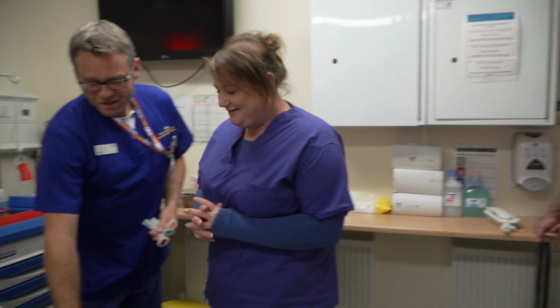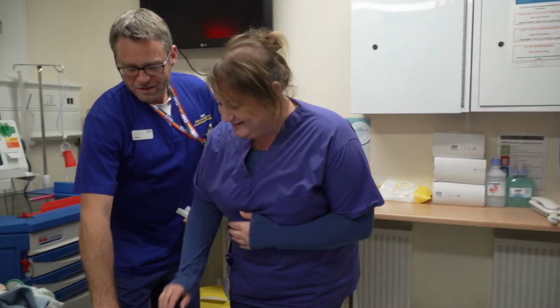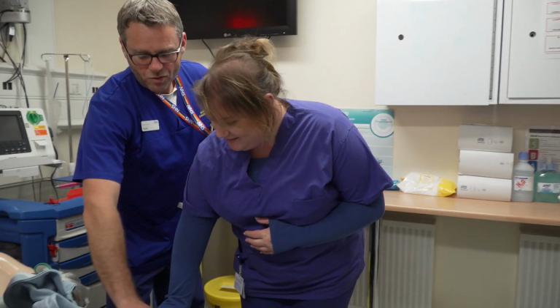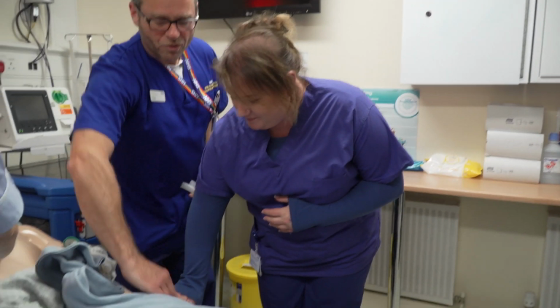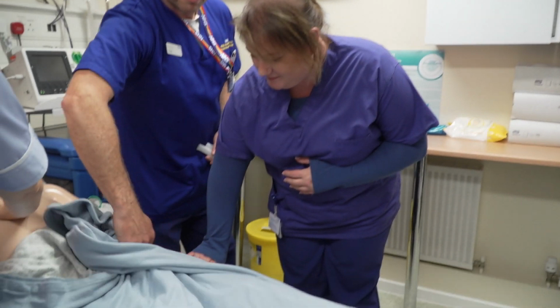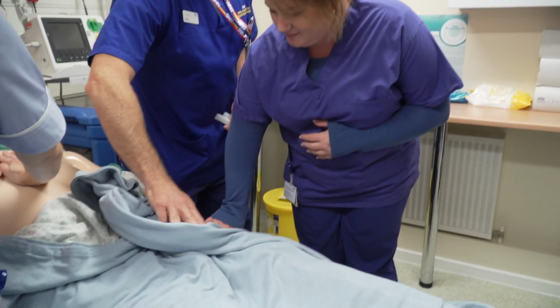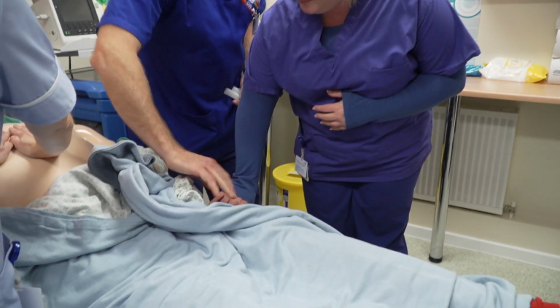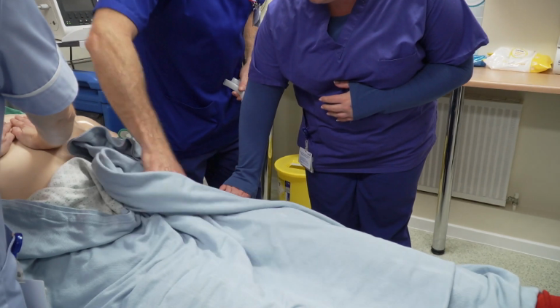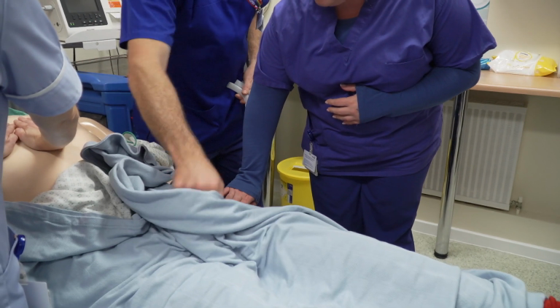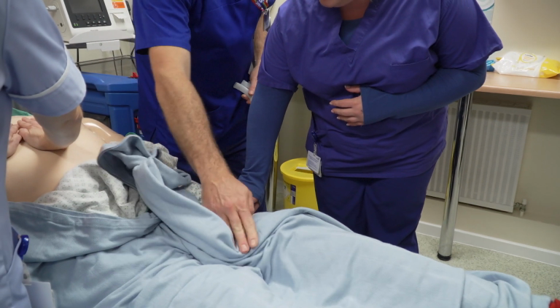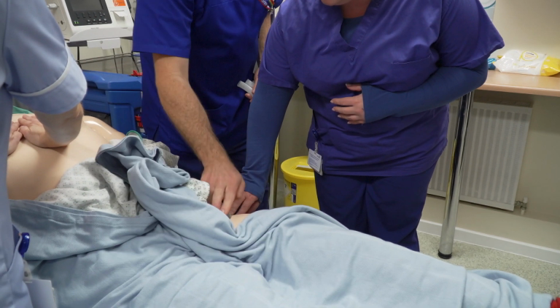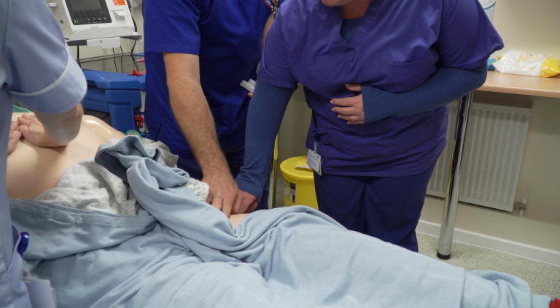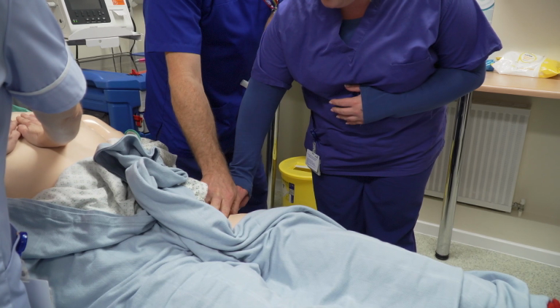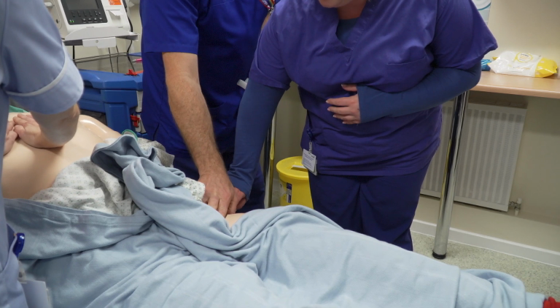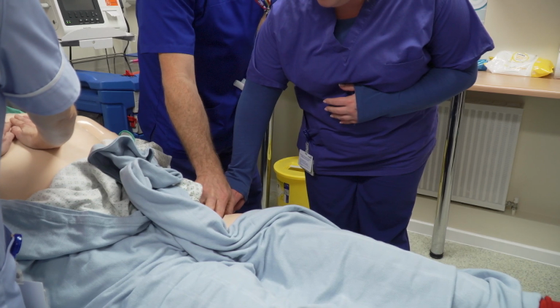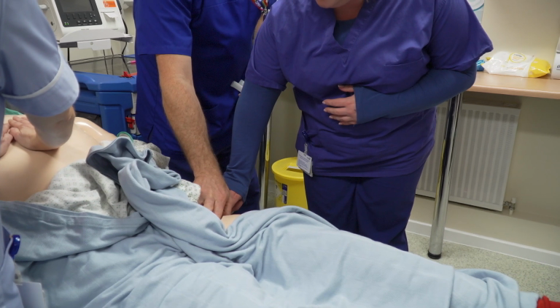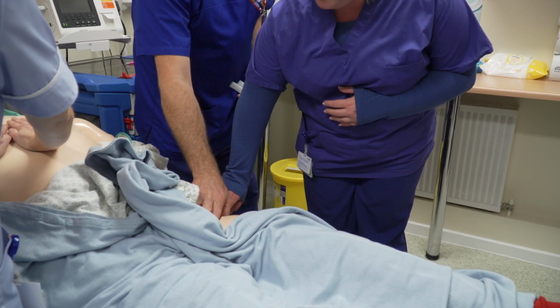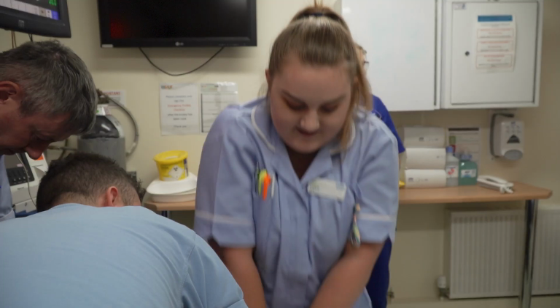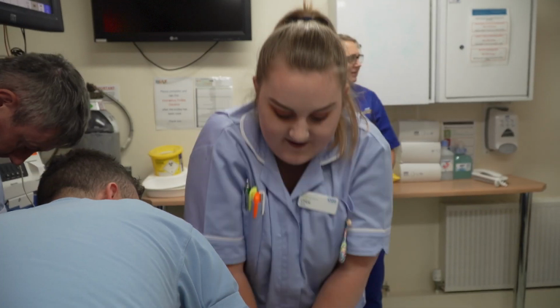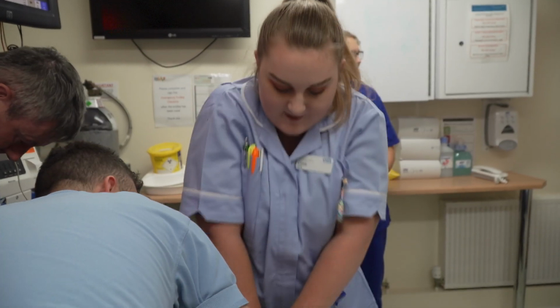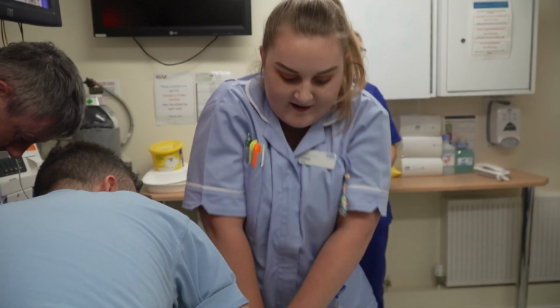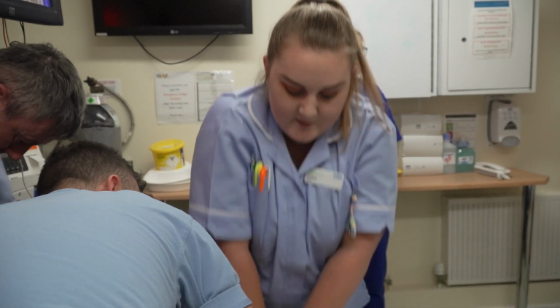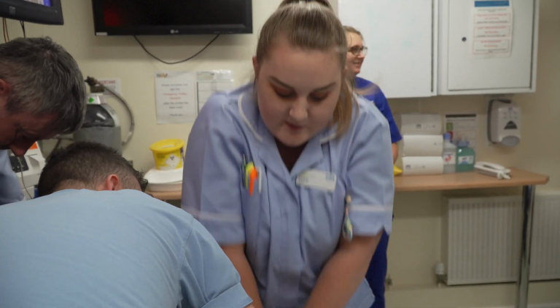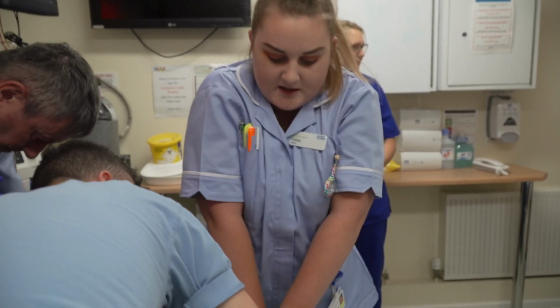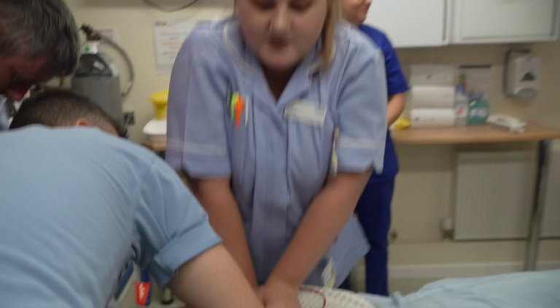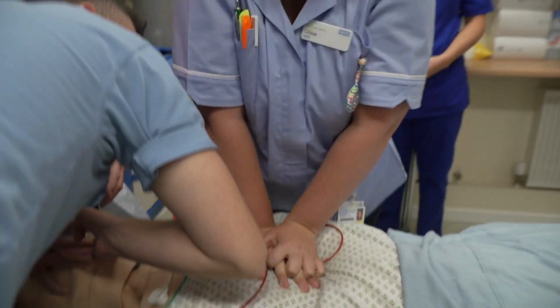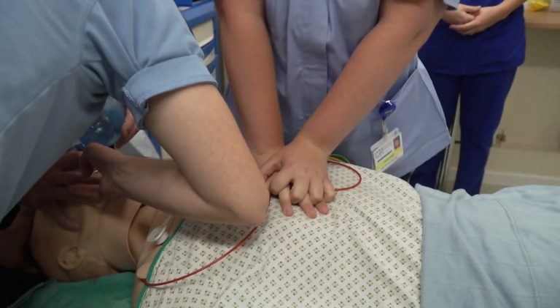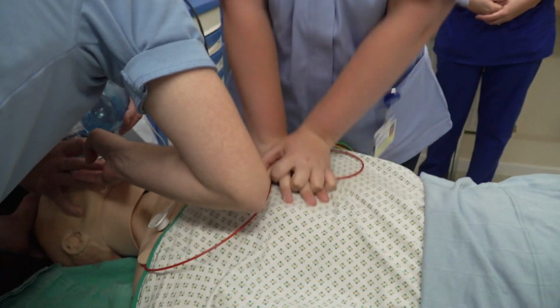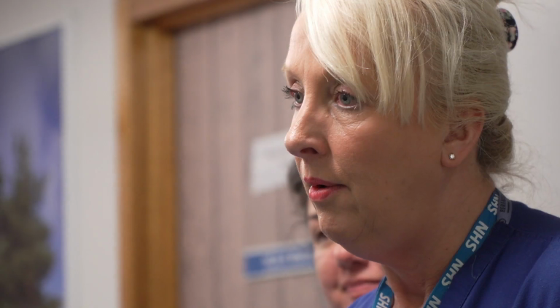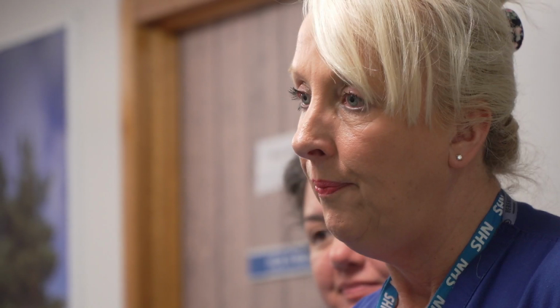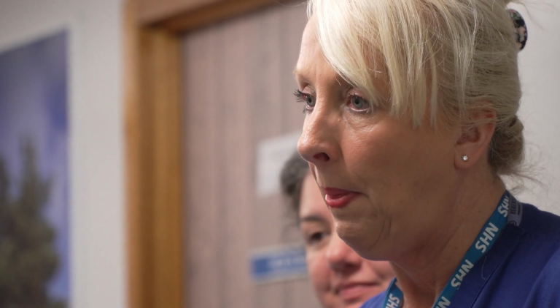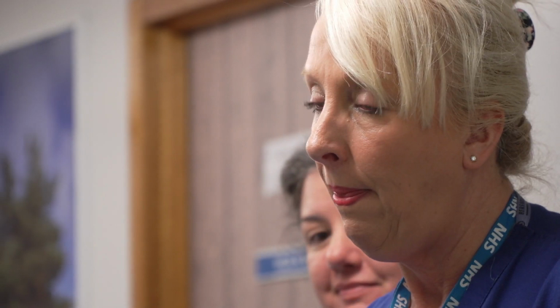Simulation training requires extensive planning and preparation to ensure that the sessions are effective. We involve experts within the particular clinical area to ensure that this is achieved.